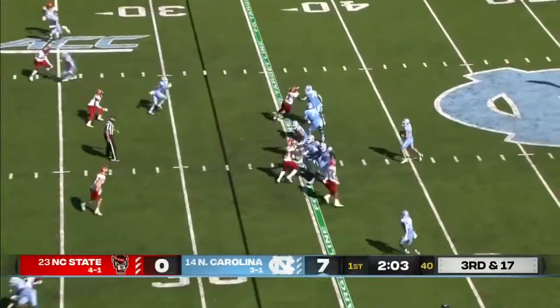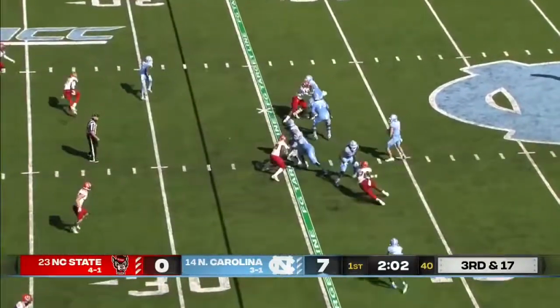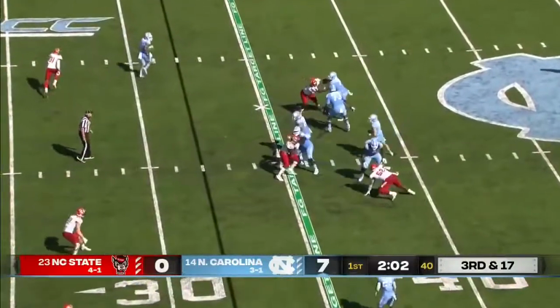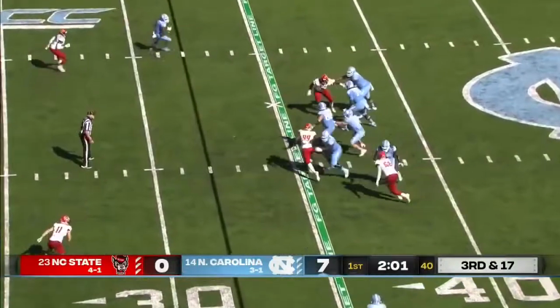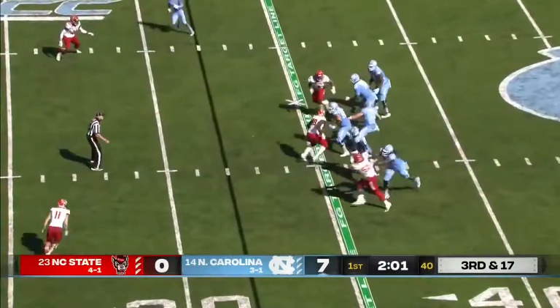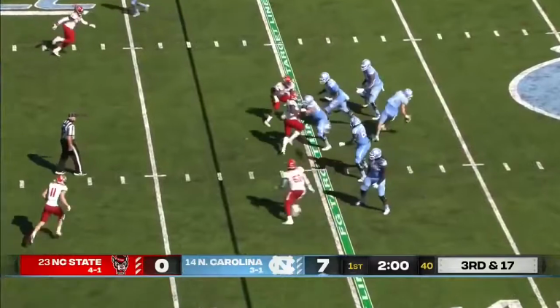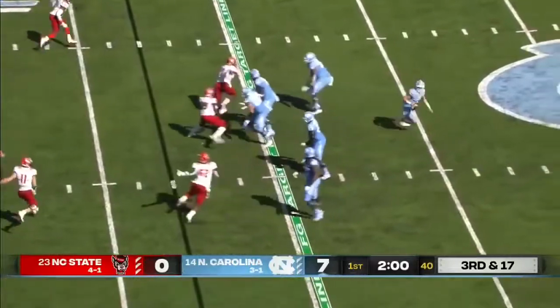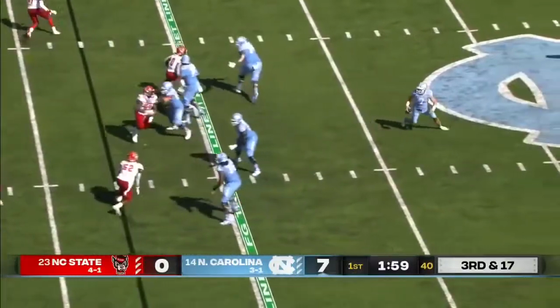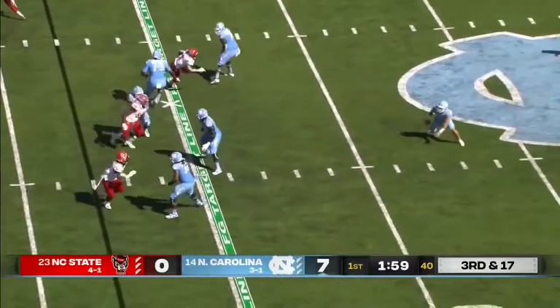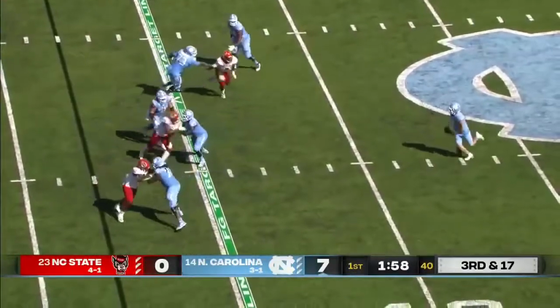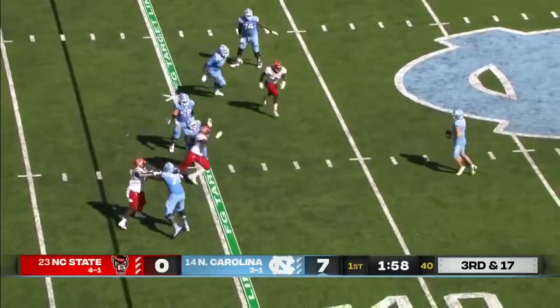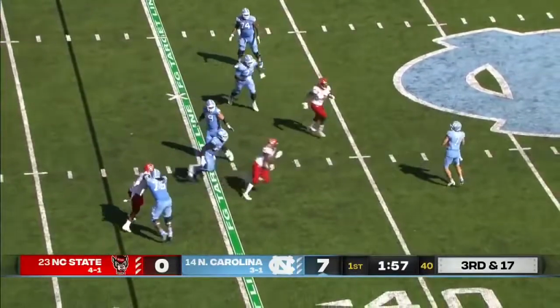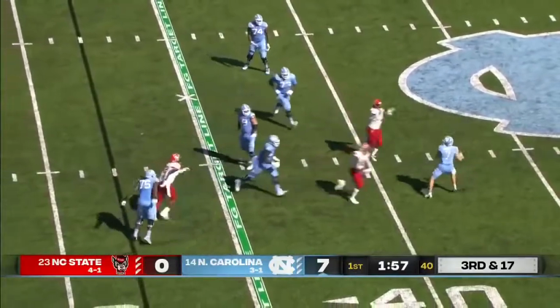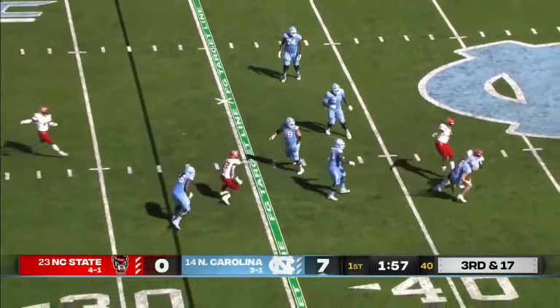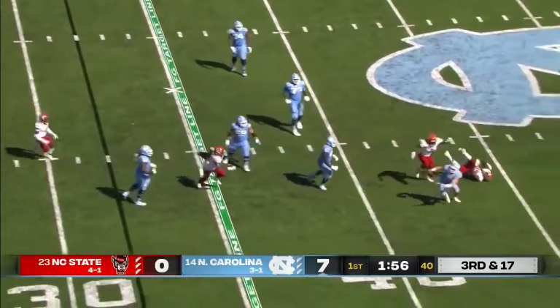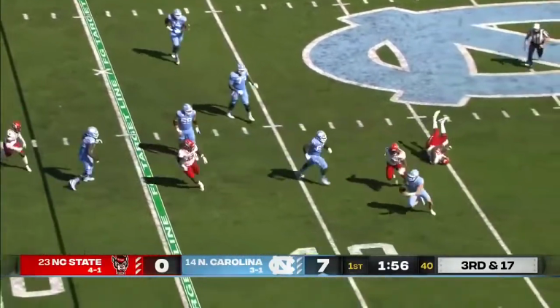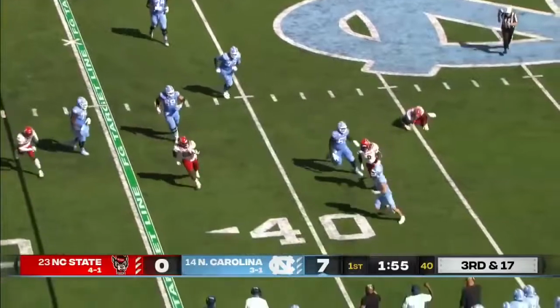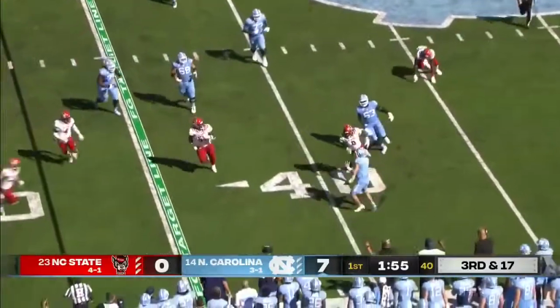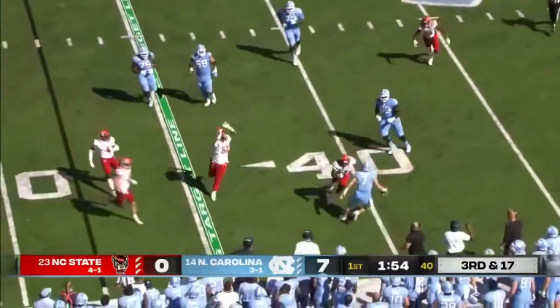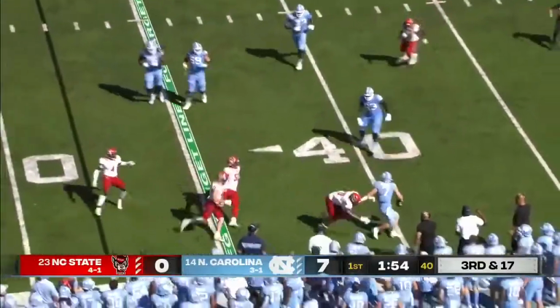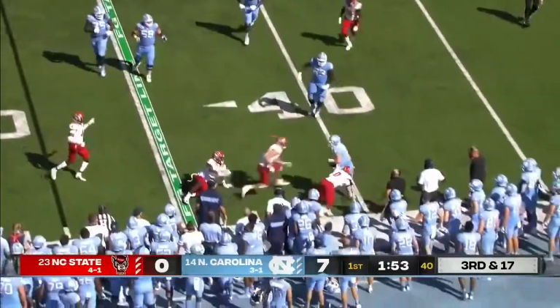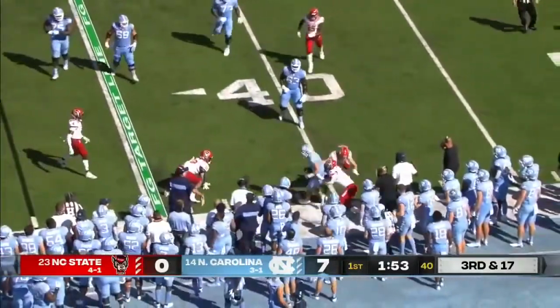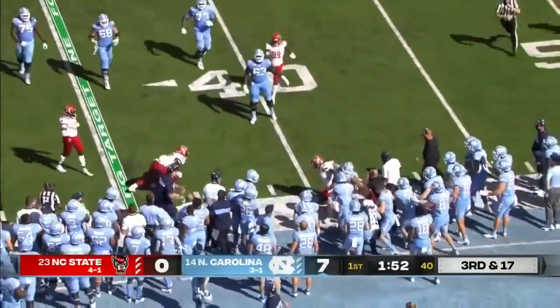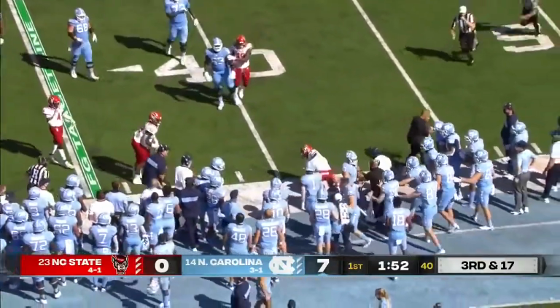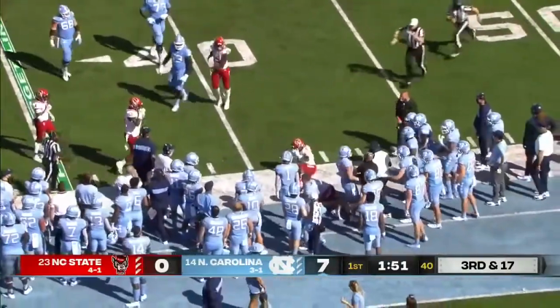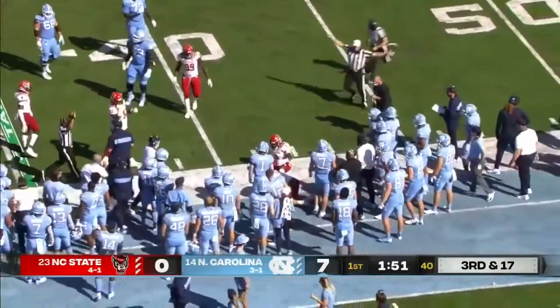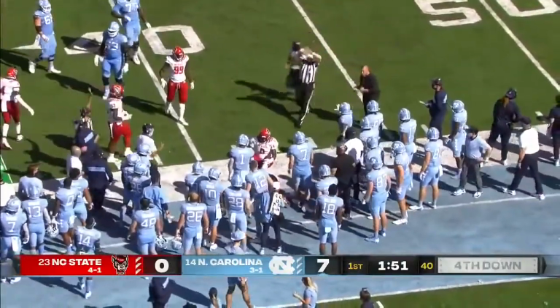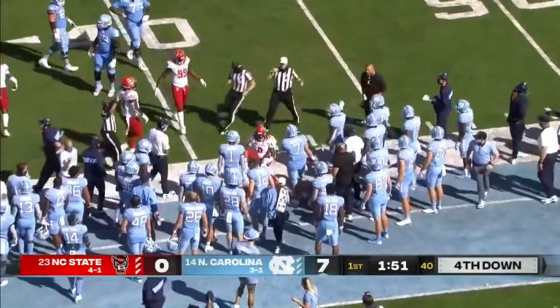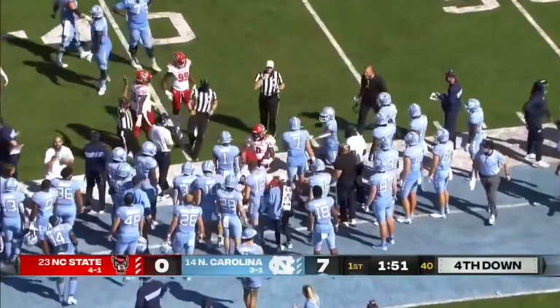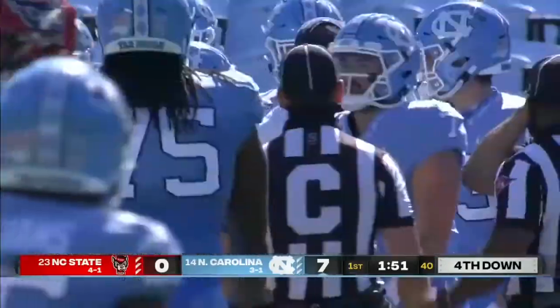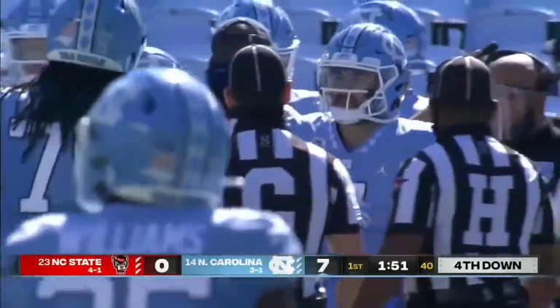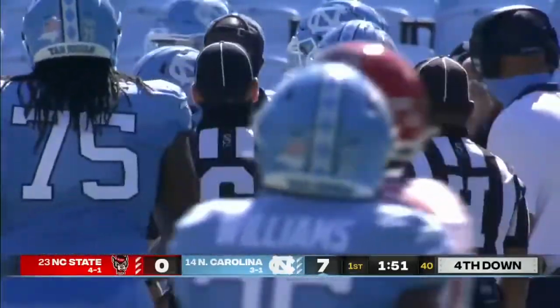Howell with the 12th play of the drive here on 3rd and 17. Steps up, runs into his own guy. Now backing up and looking deep. Instead, he's hit. Howell still moving around and finally thrown out of bounds by Dawkins back at the 40-yard.